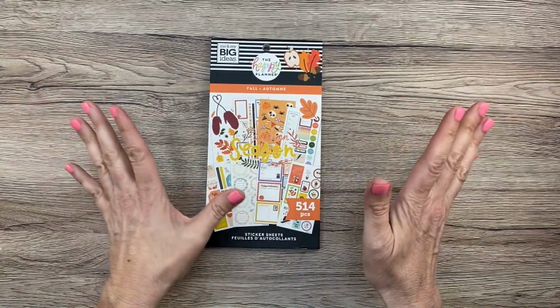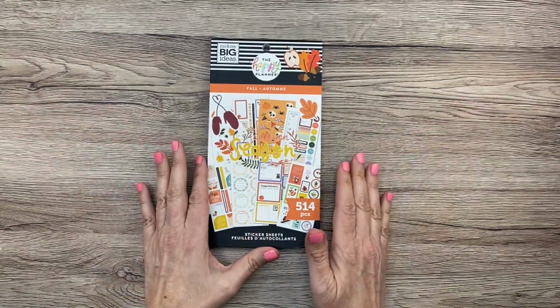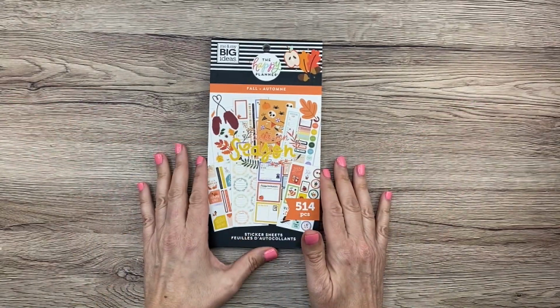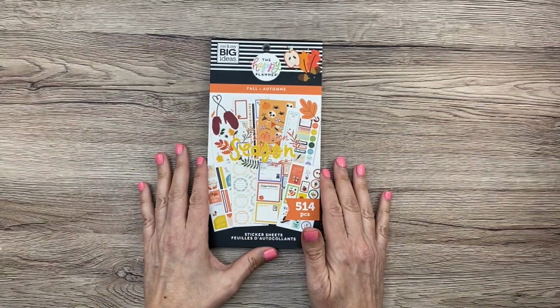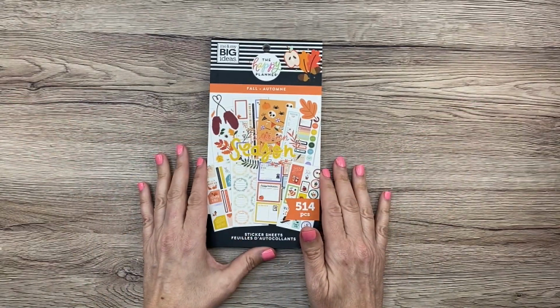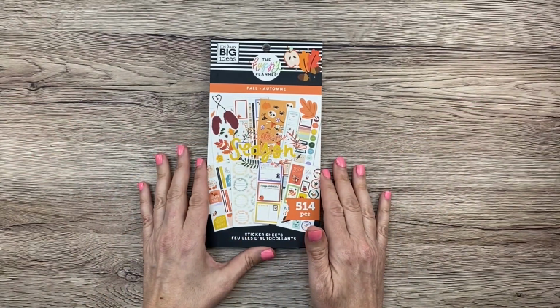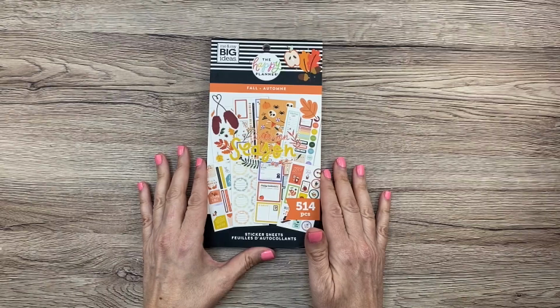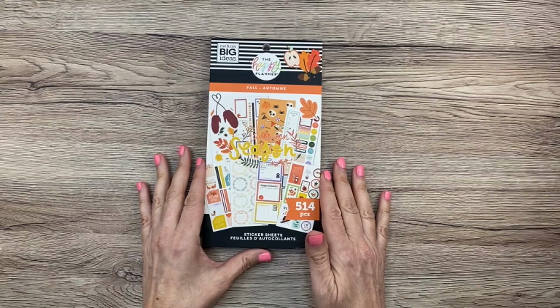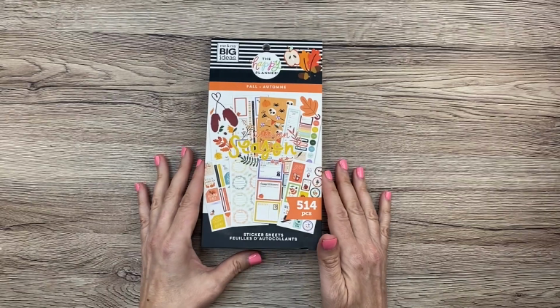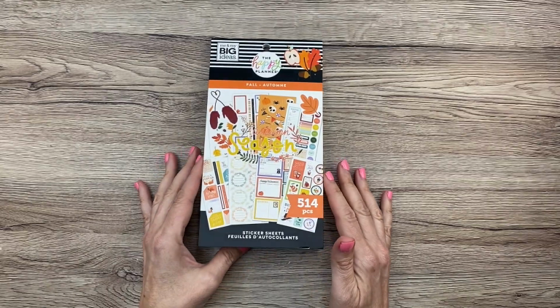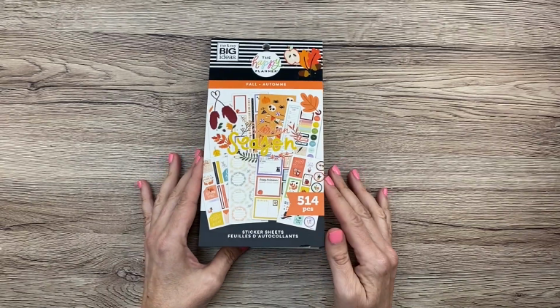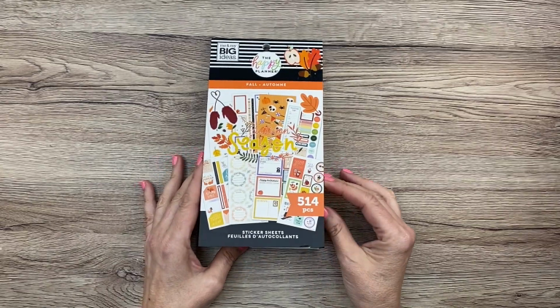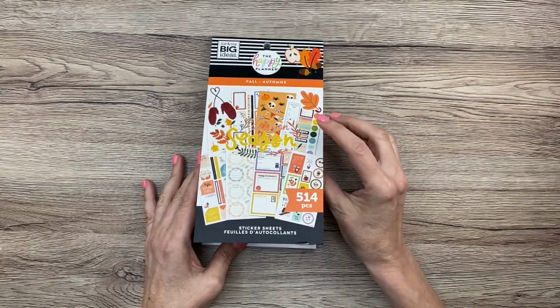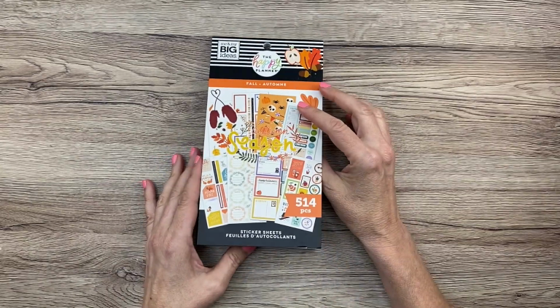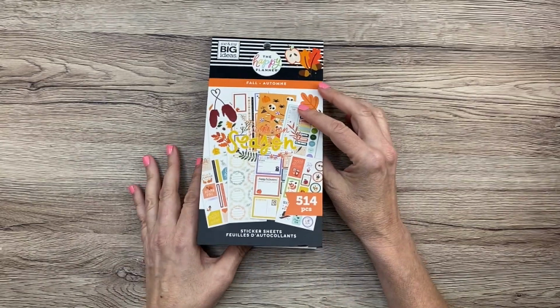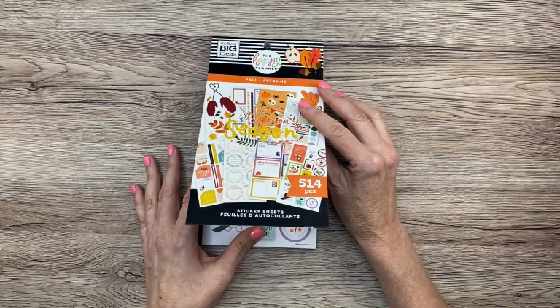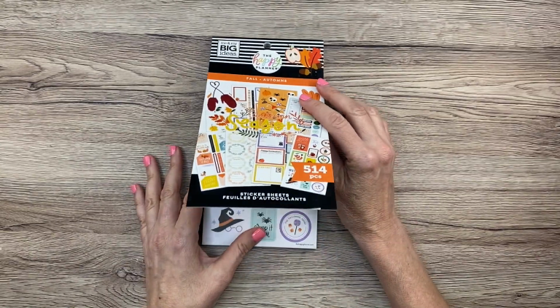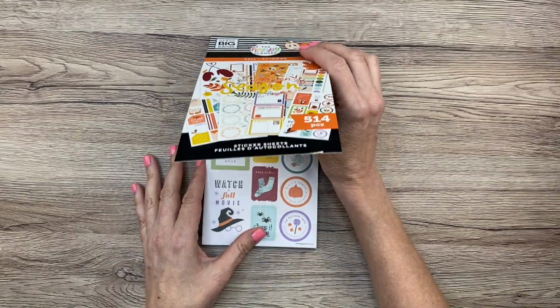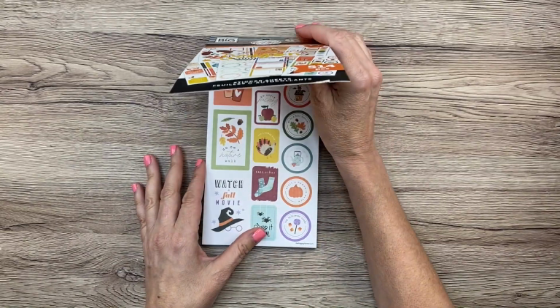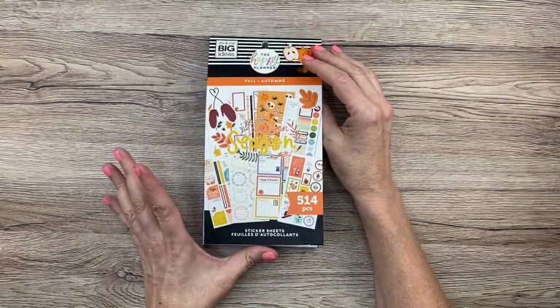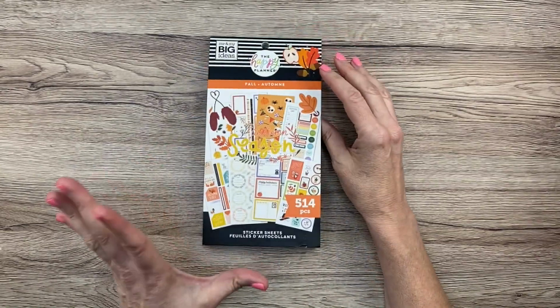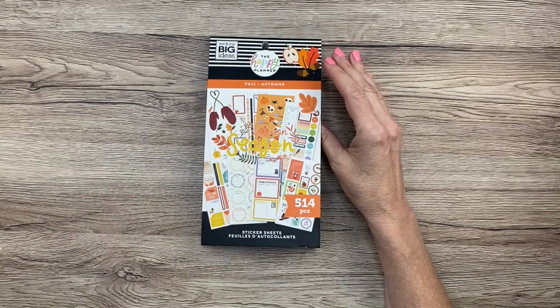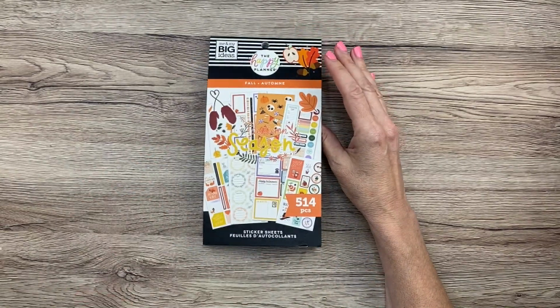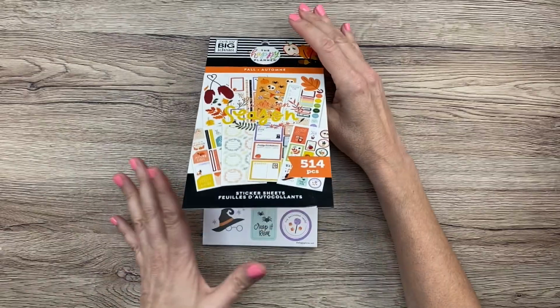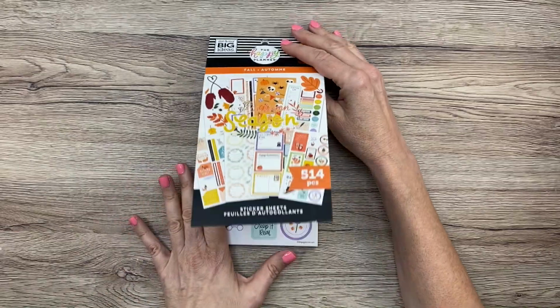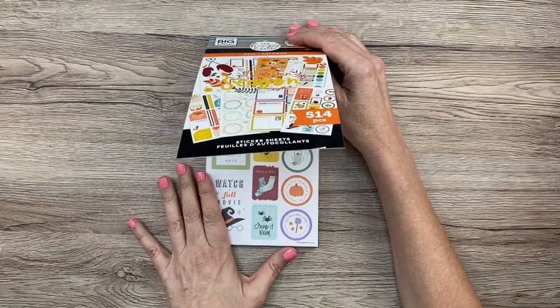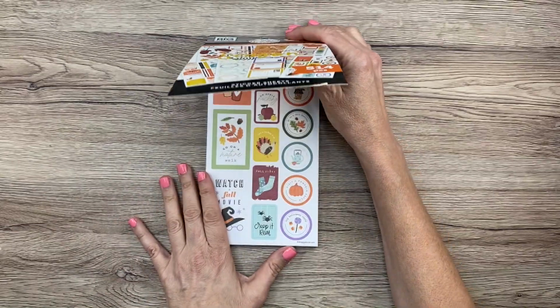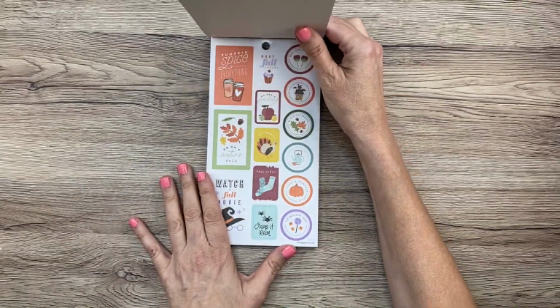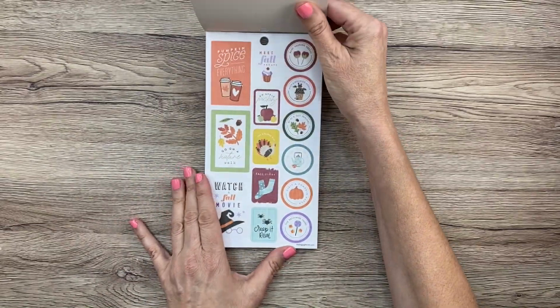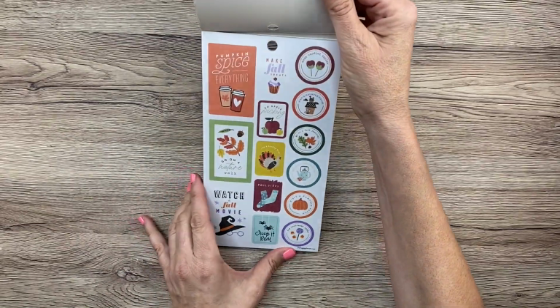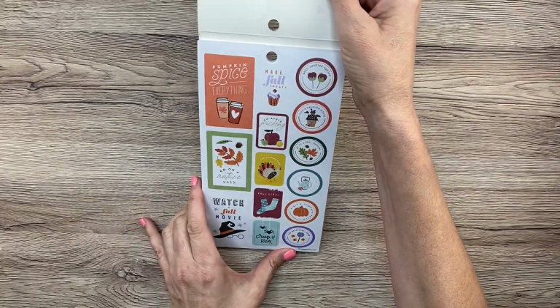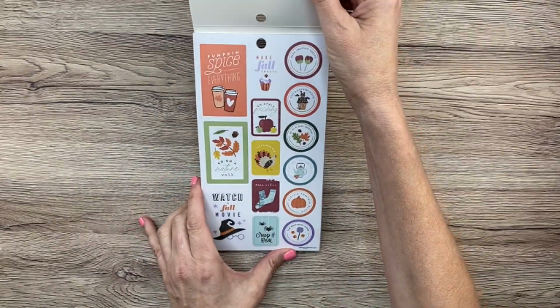Your birthday month — and my birthday month is September. That's Allie. So let's just go ahead and dive in and see what's inside.